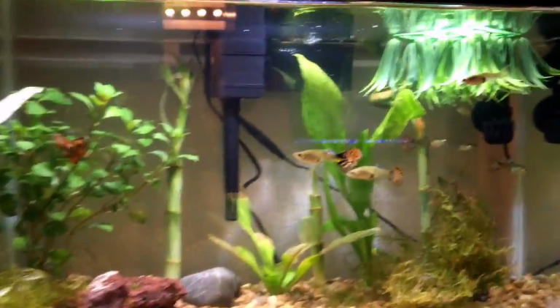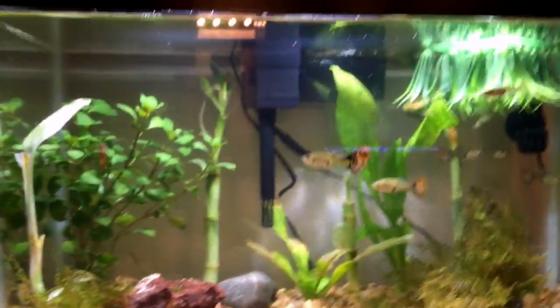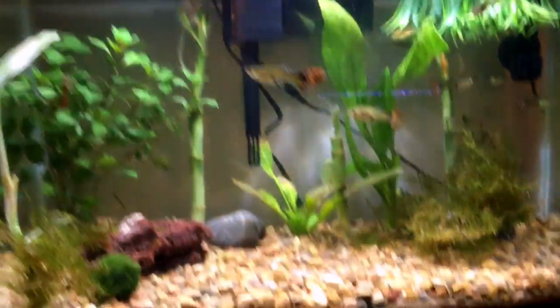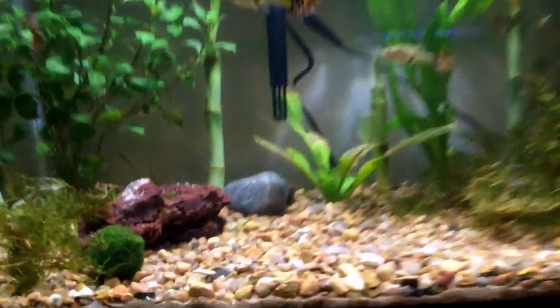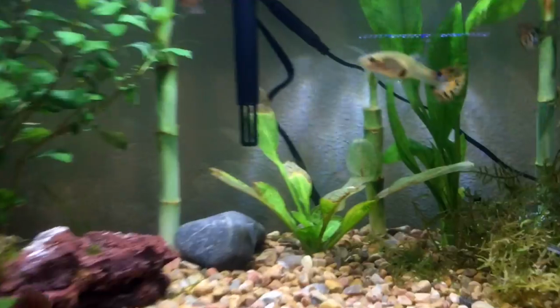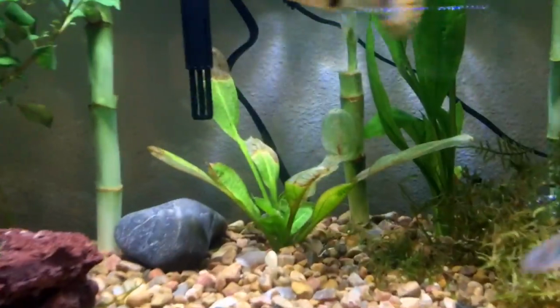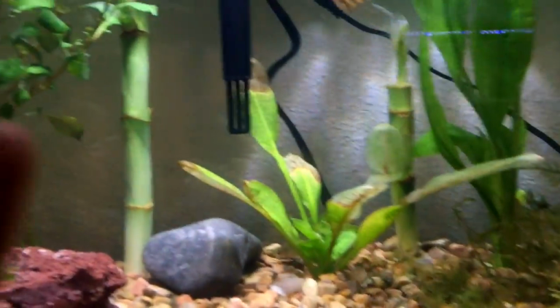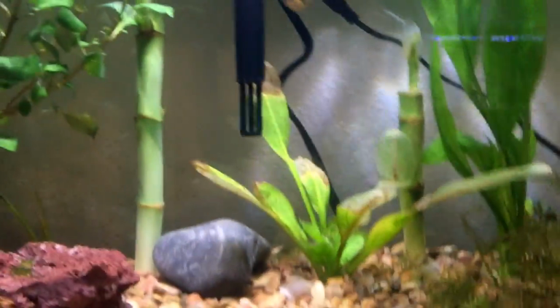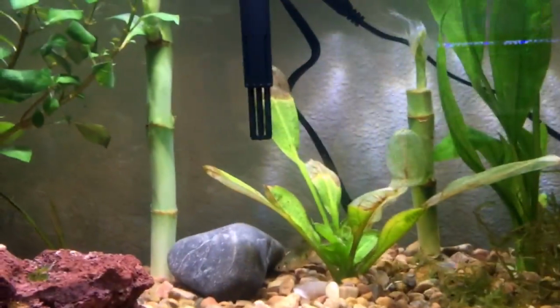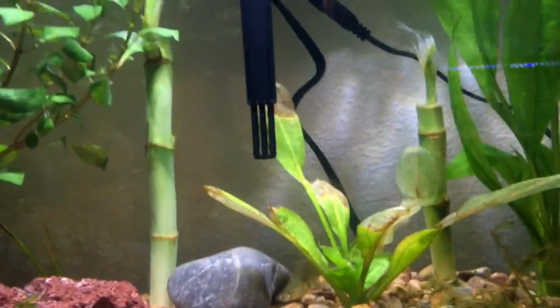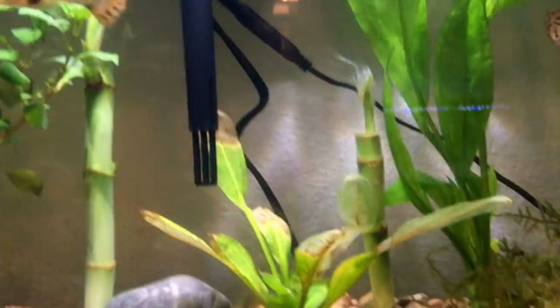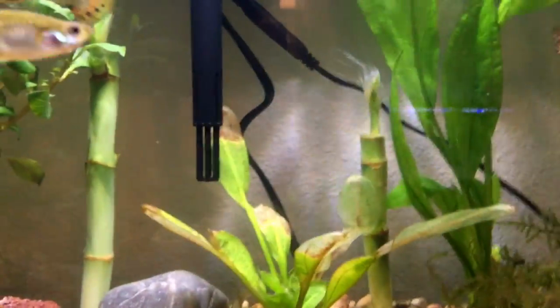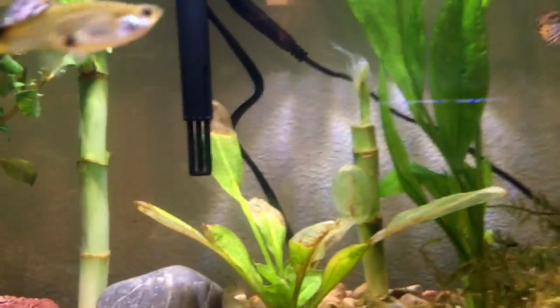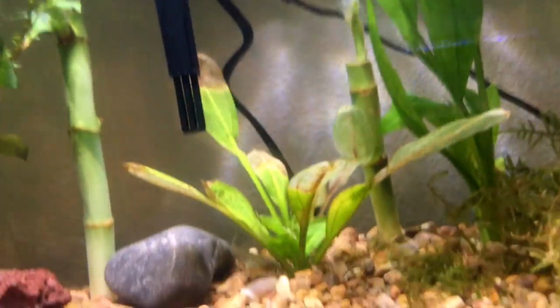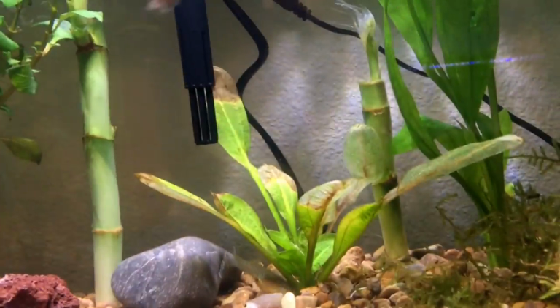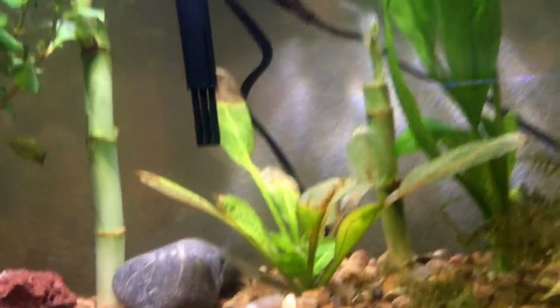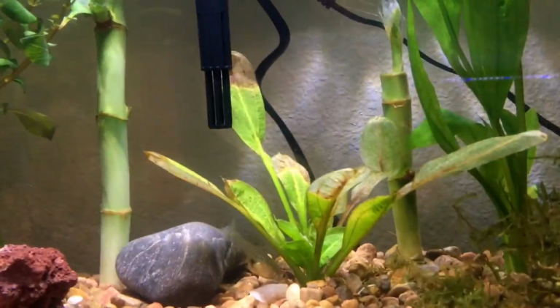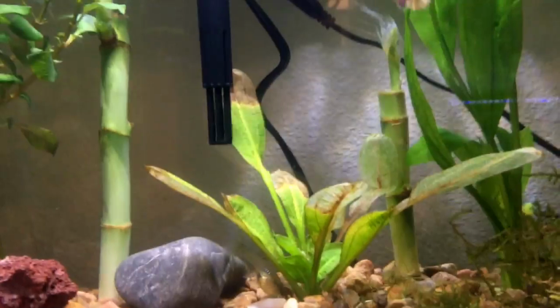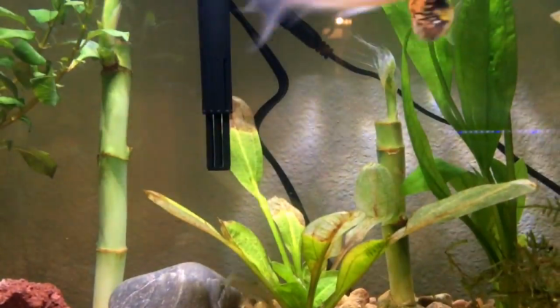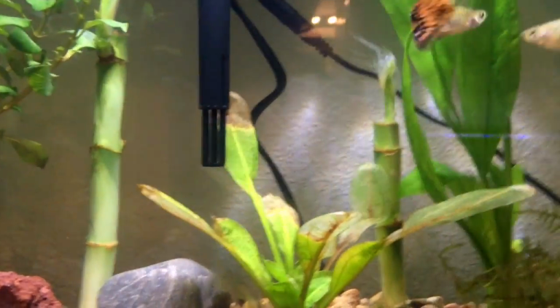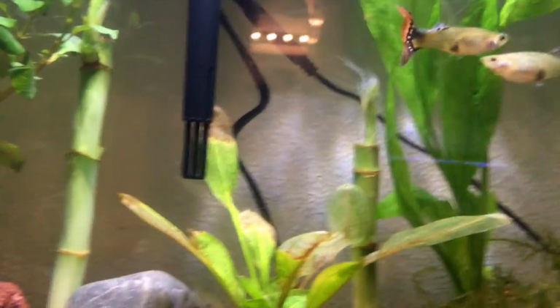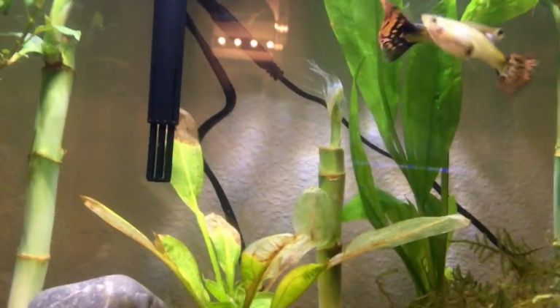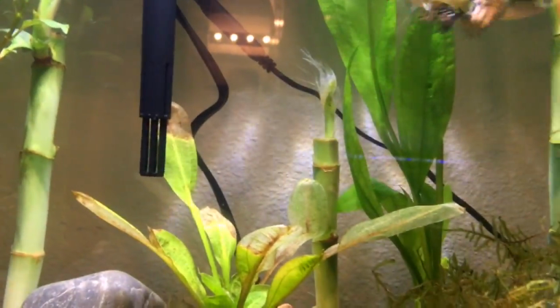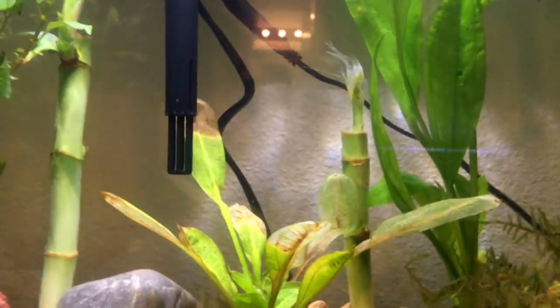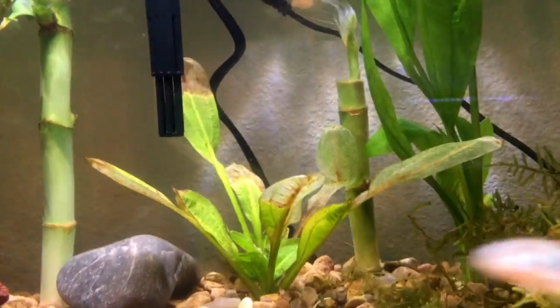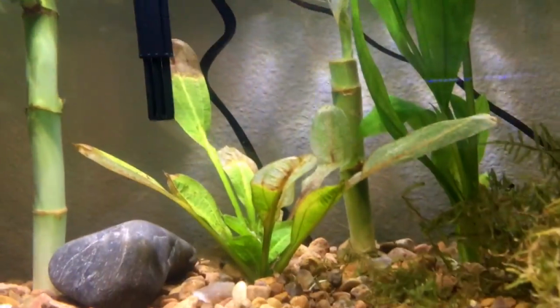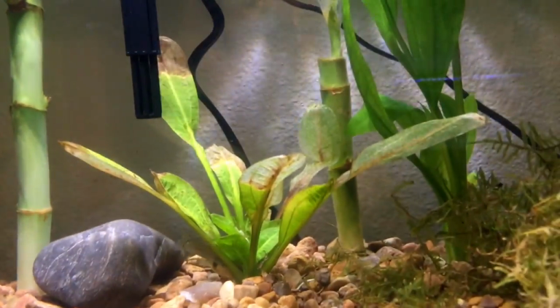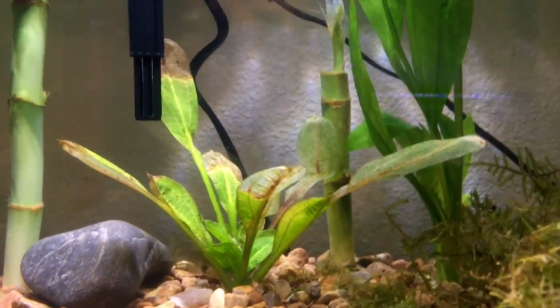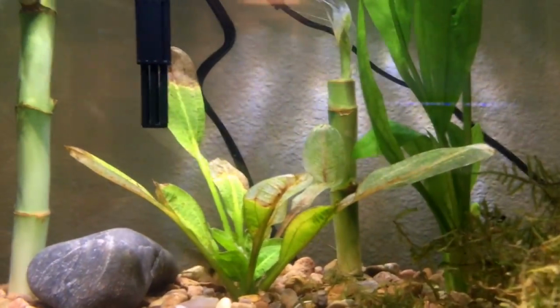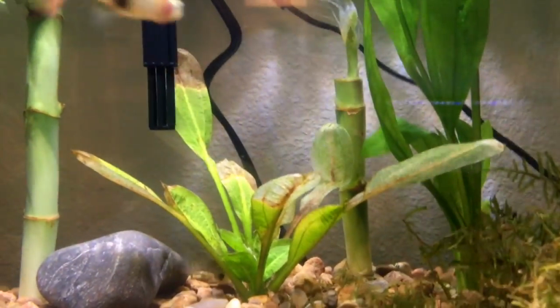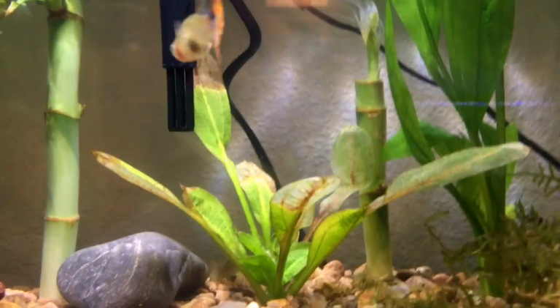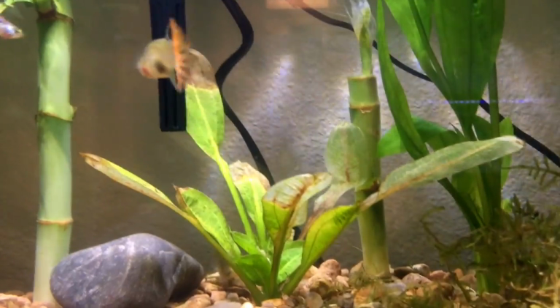Third off, you'll have to get a cover for your filter. I don't have one right now, but I'm going to make one soon so the baby fry don't get sucked up in there. It's very good to have that.